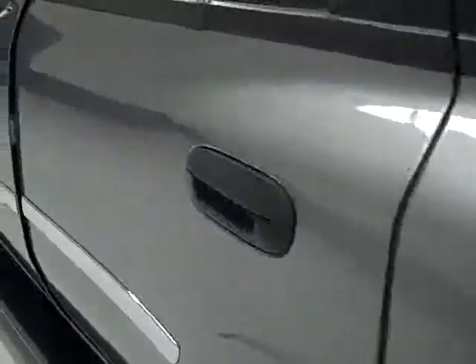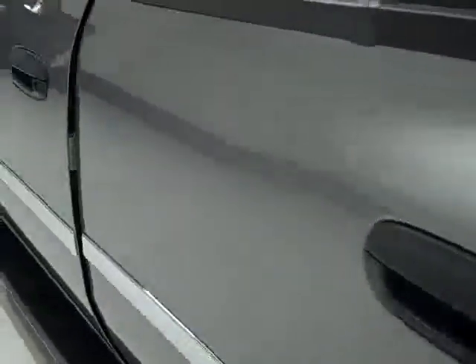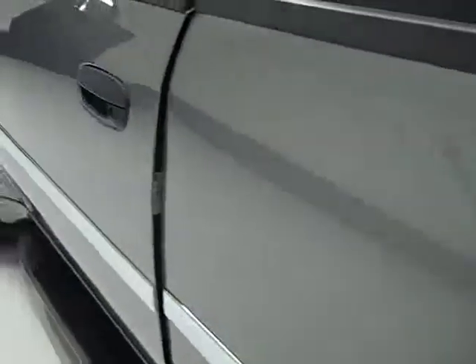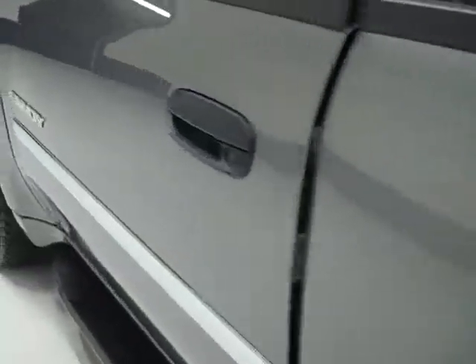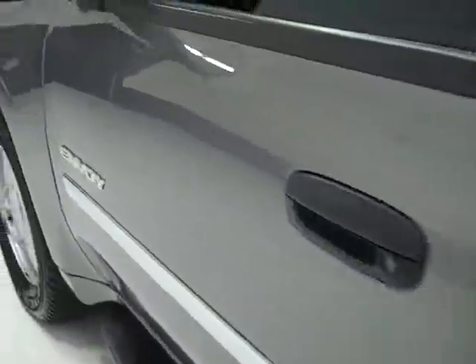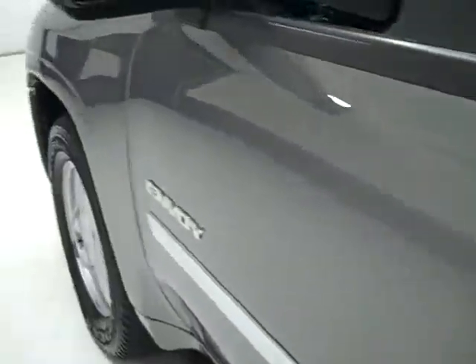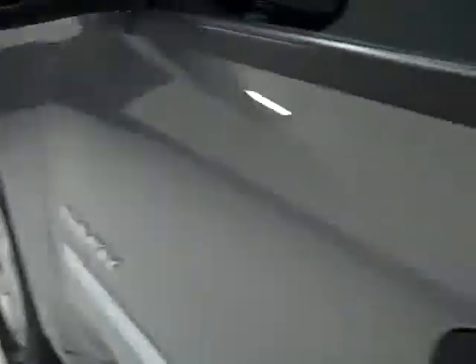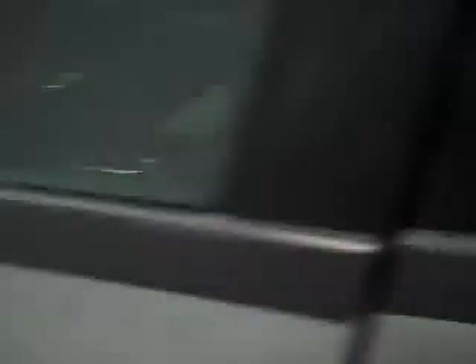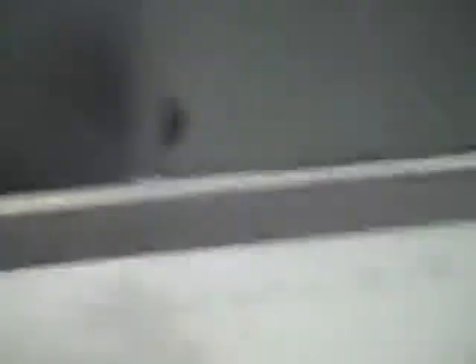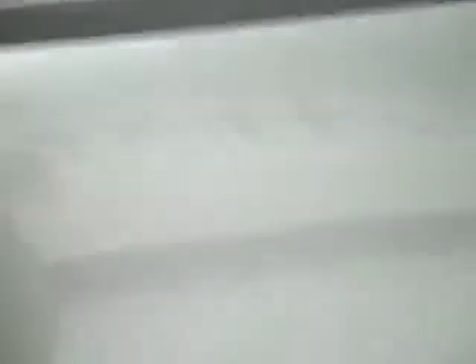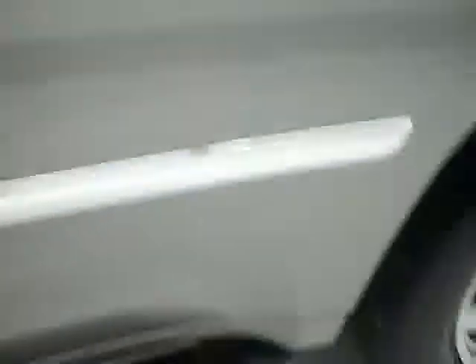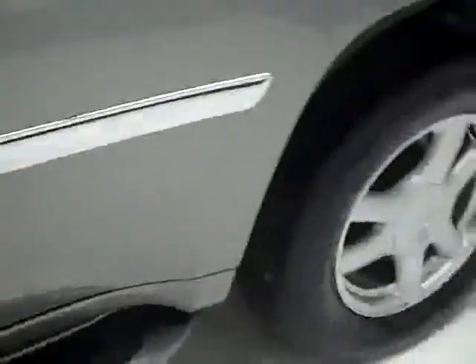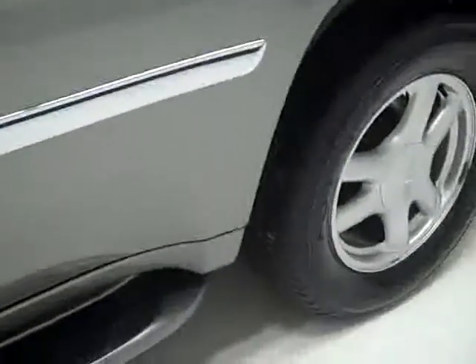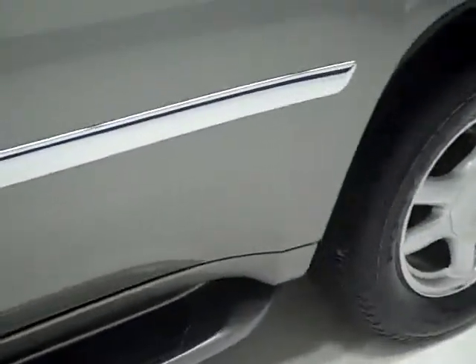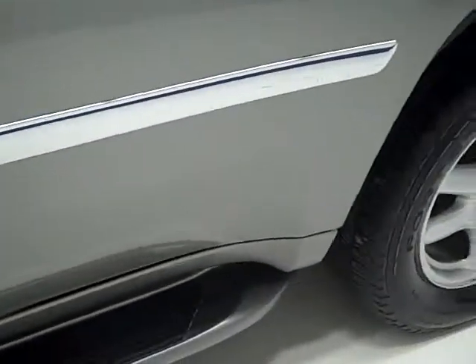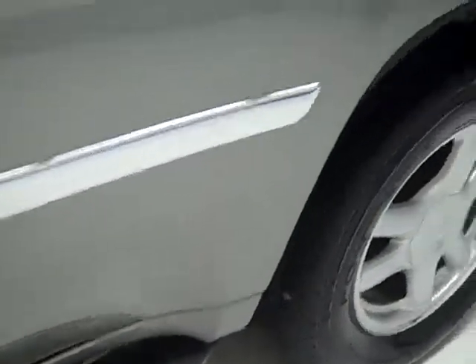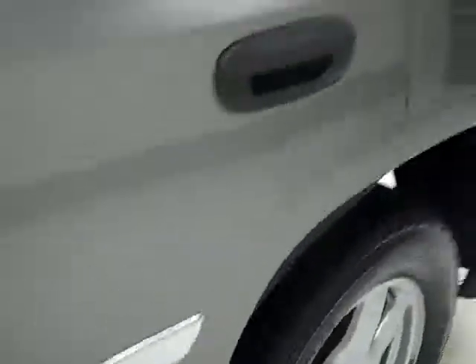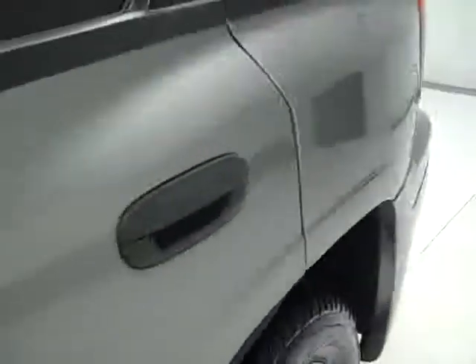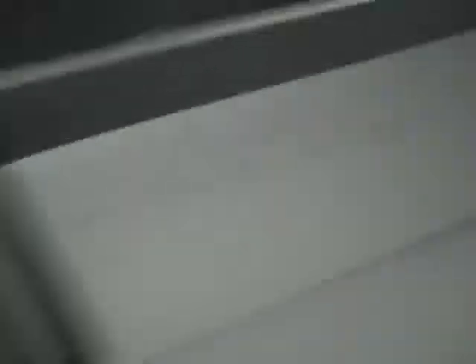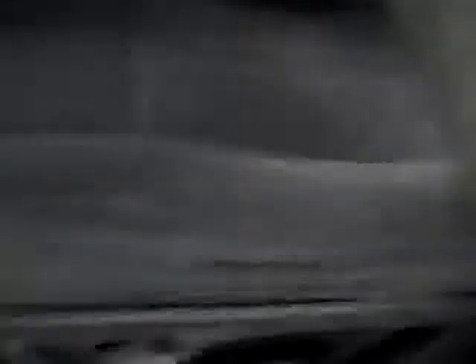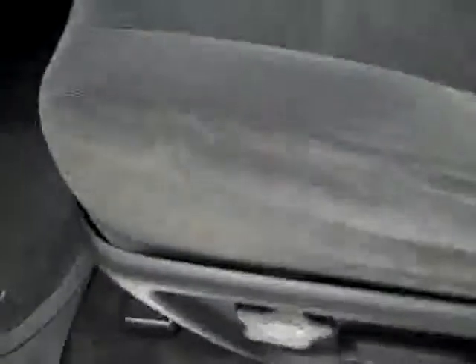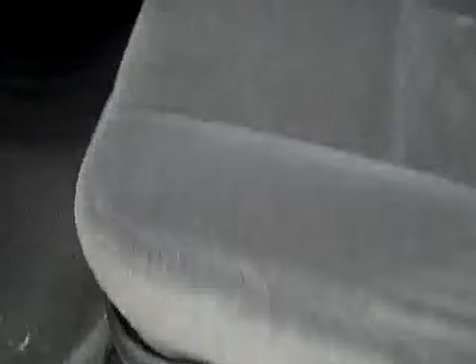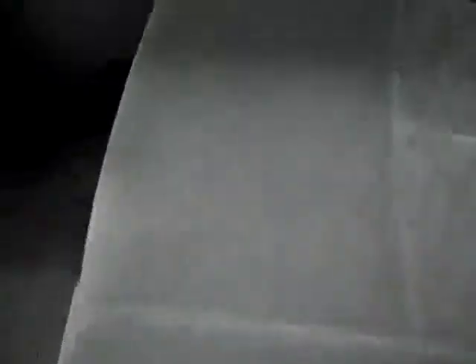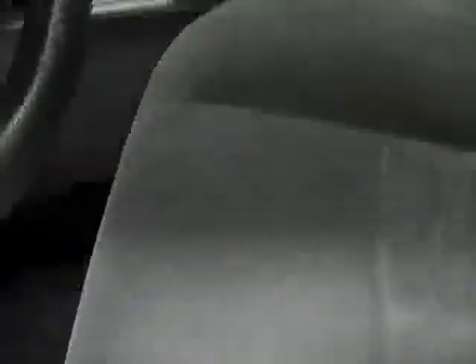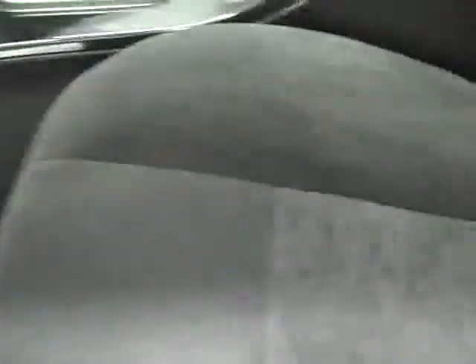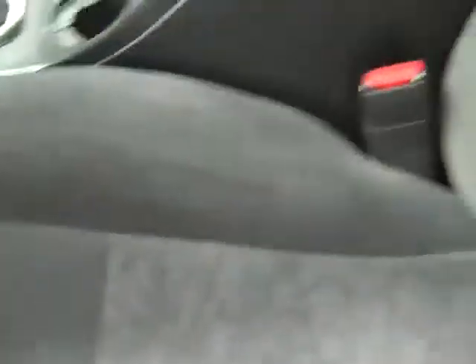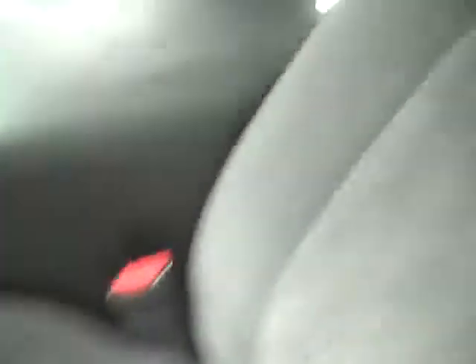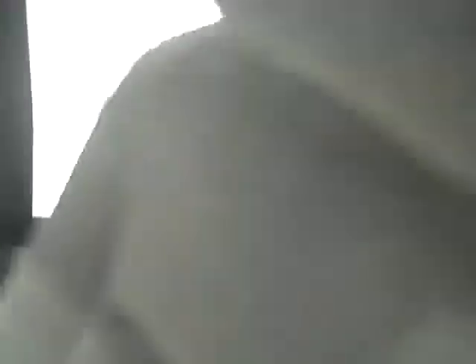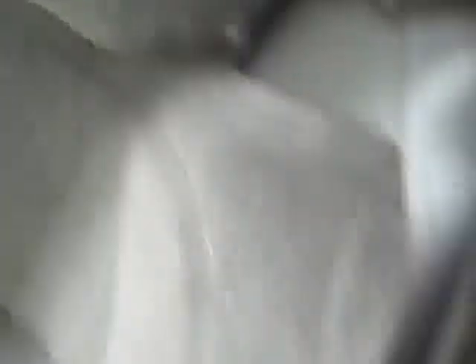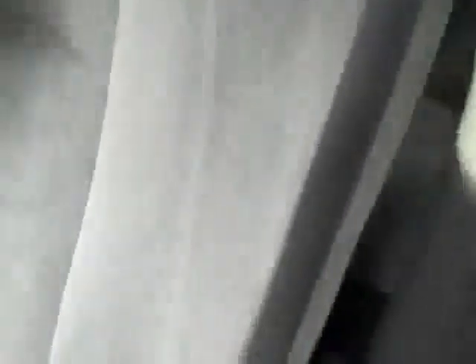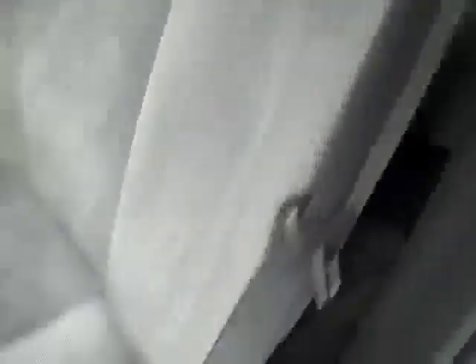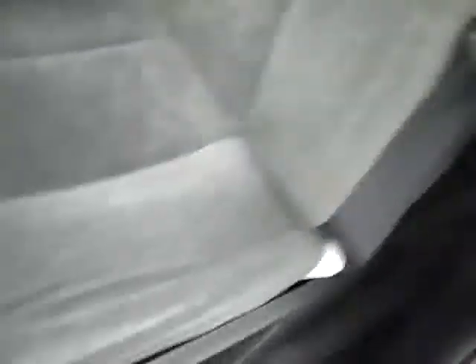This side of the vehicle is just as clean as the other side, actually a little bit cleaner — it's not dented down there. Inside you get the SLE package, which gives you the grey cloth interior.